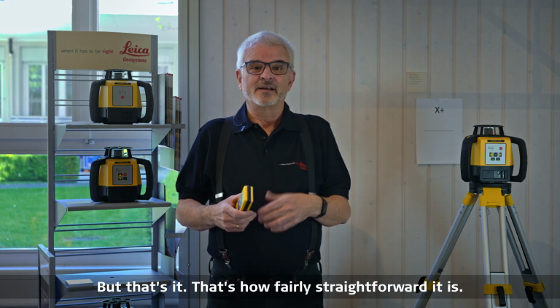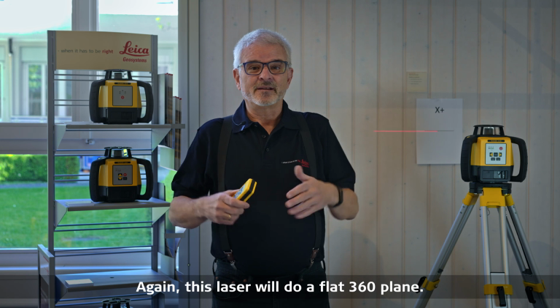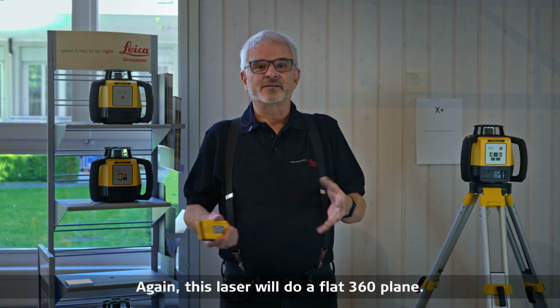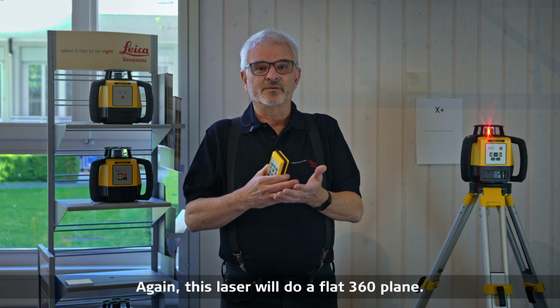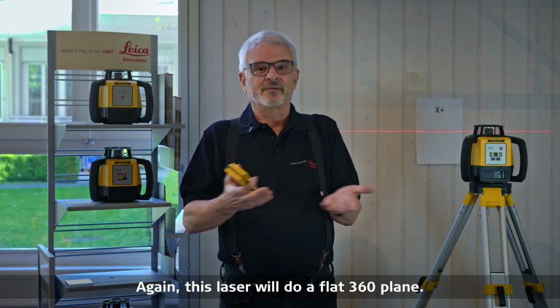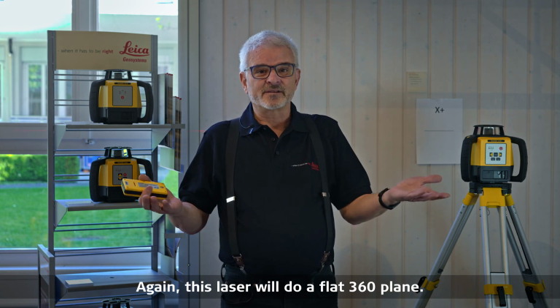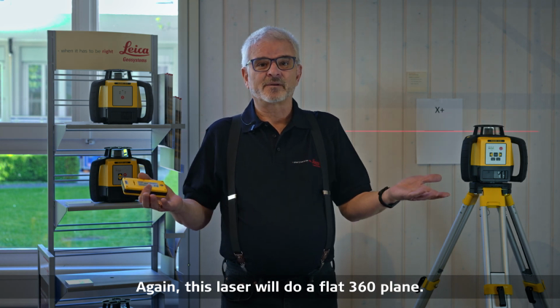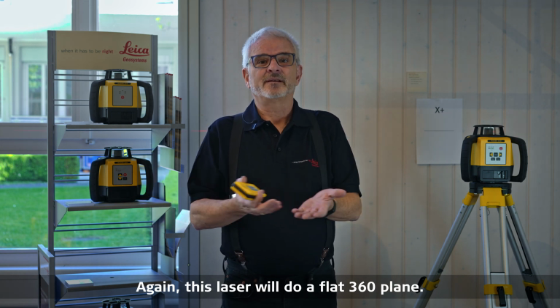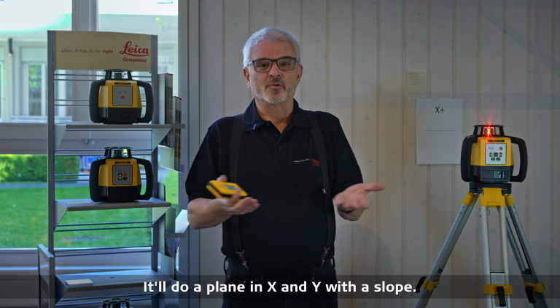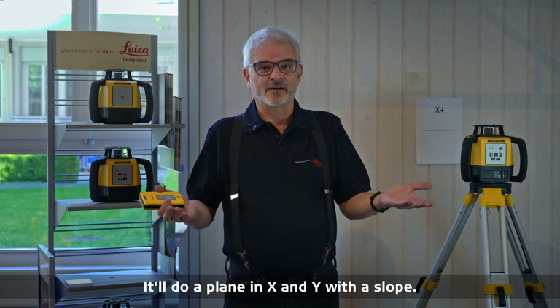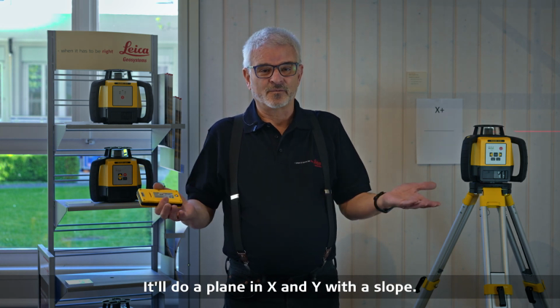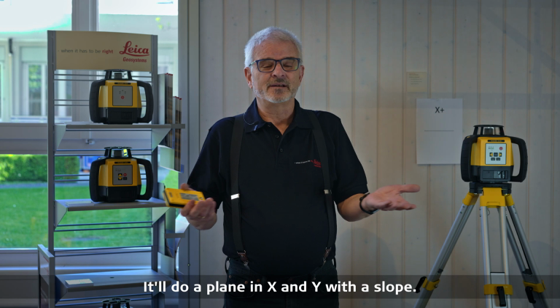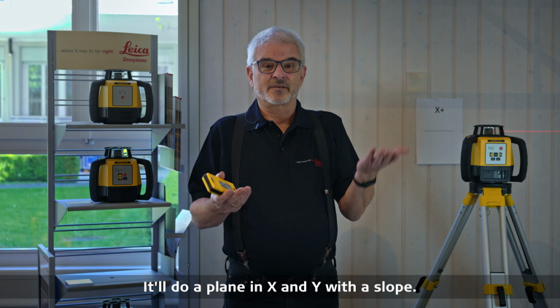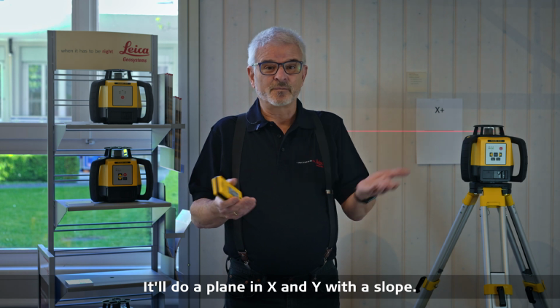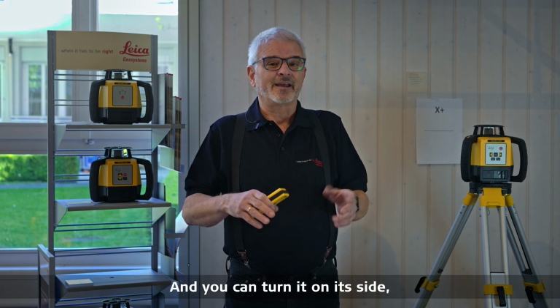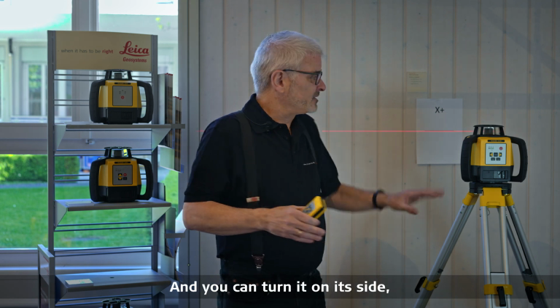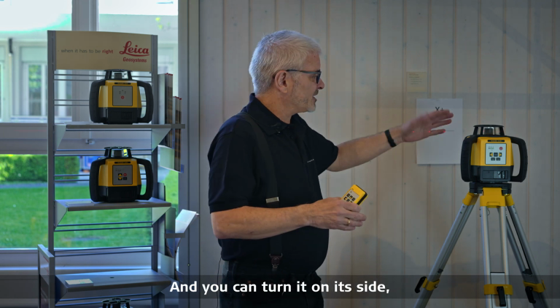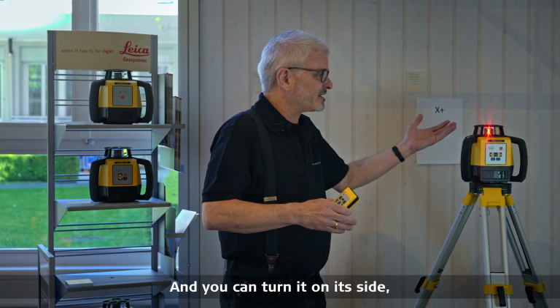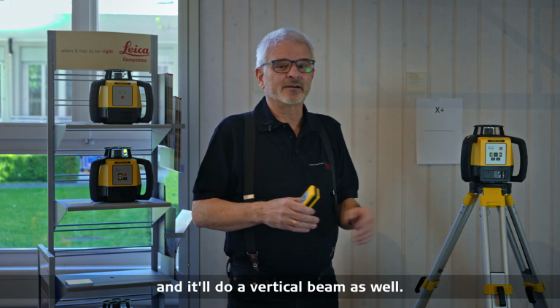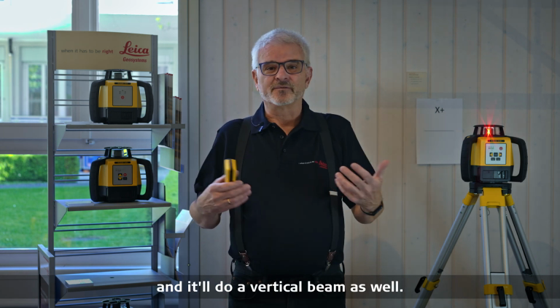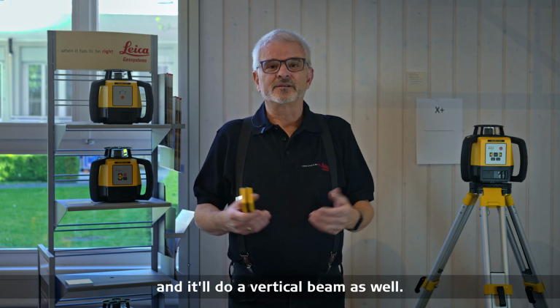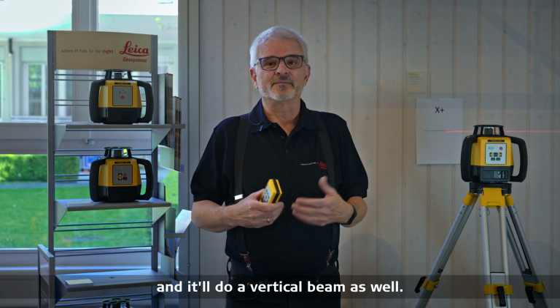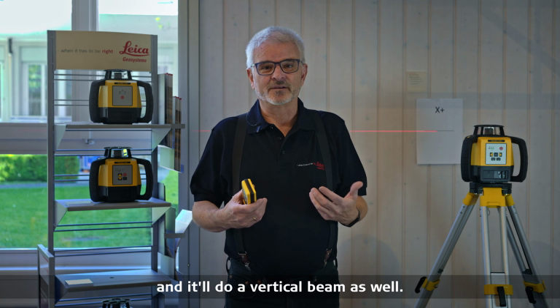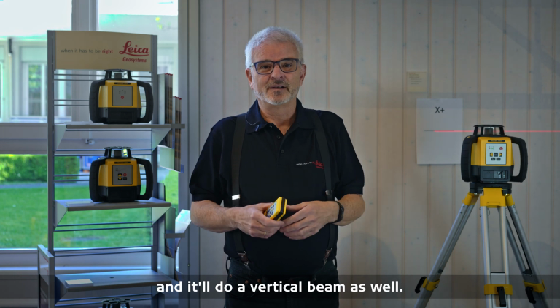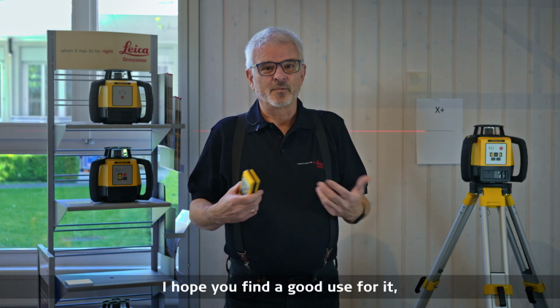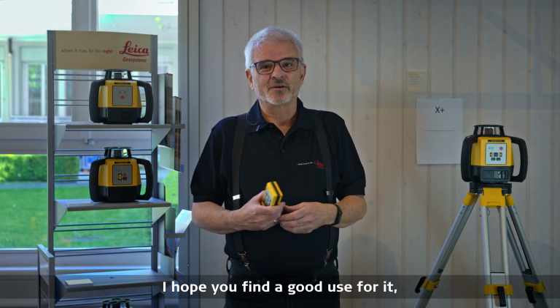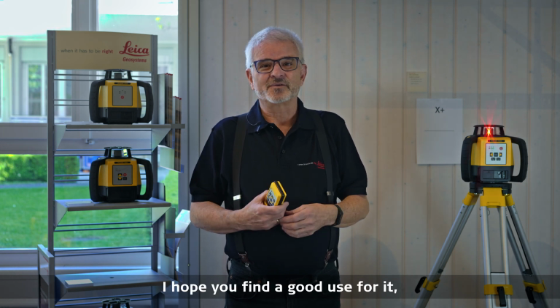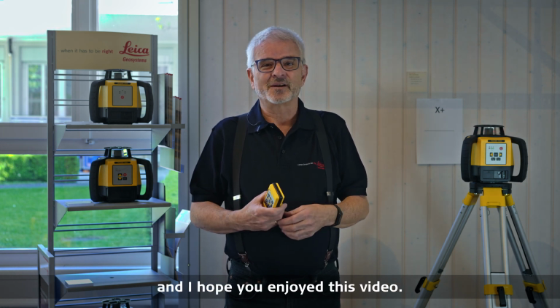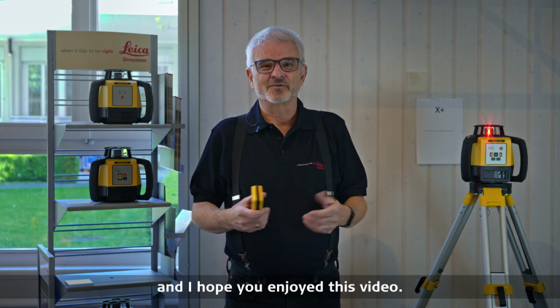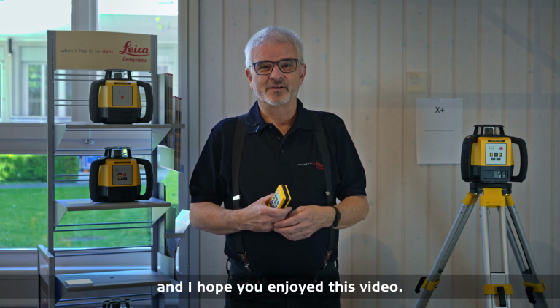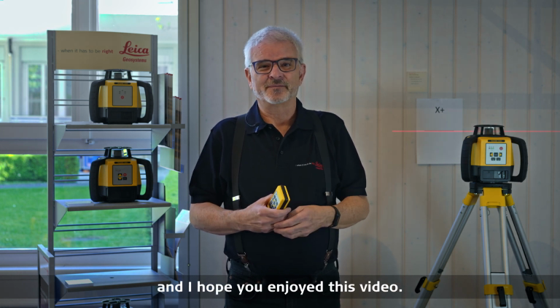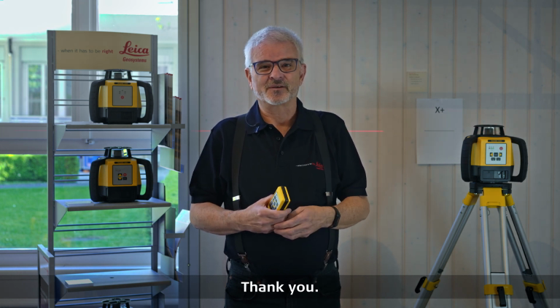This laser will do a flat 360-degree plane, it'll do a plane in x and y with a slope, and you can turn it on its side and it'll do a vertical beam as well. I hope you find a good use for it and I hope you enjoyed this video. Thank you.